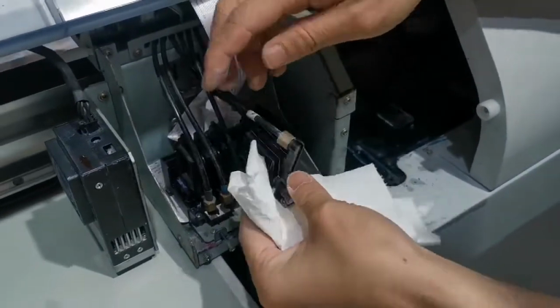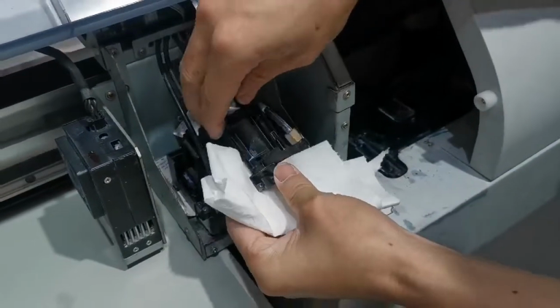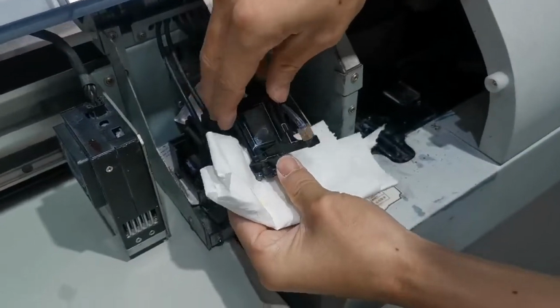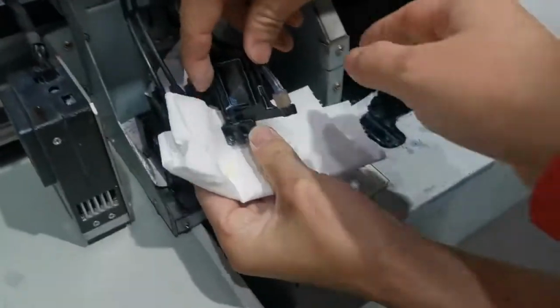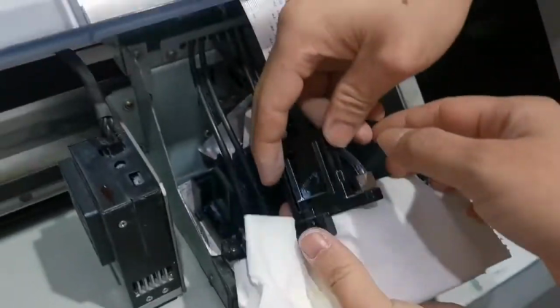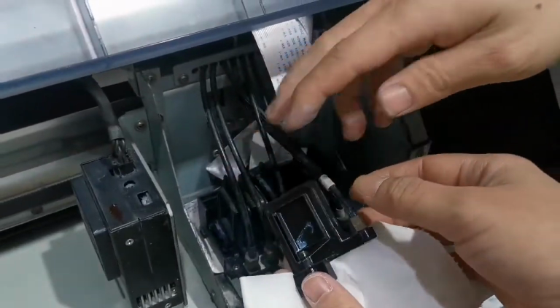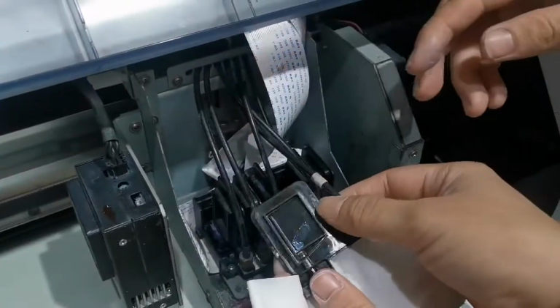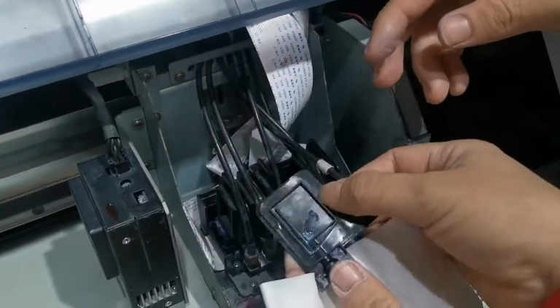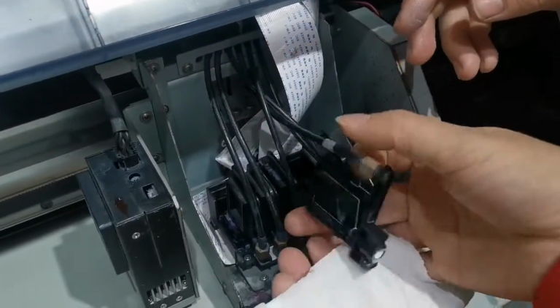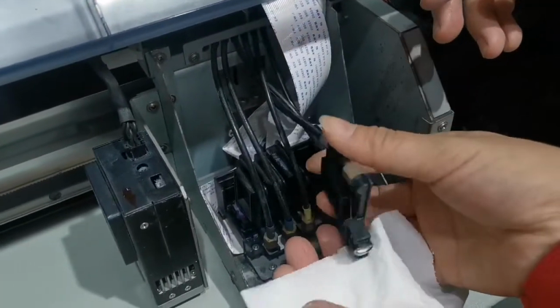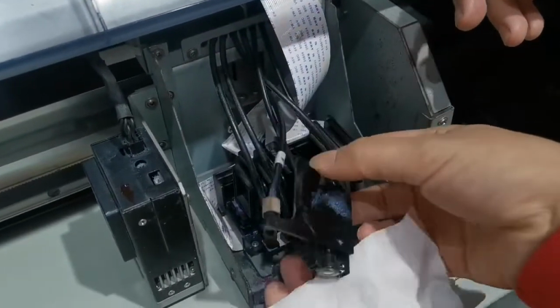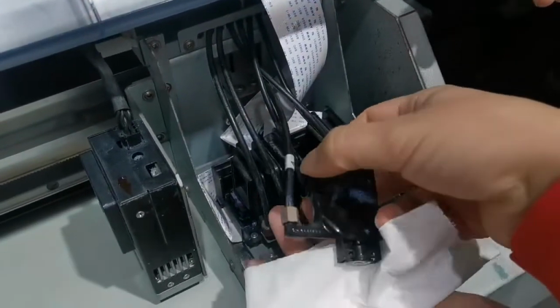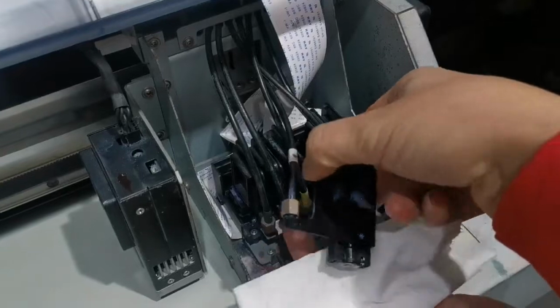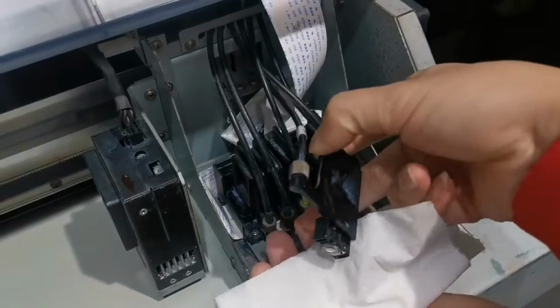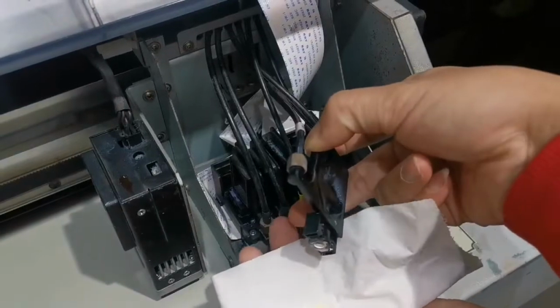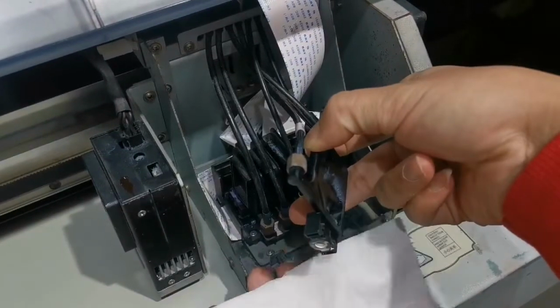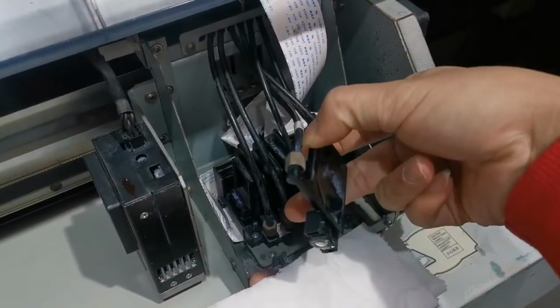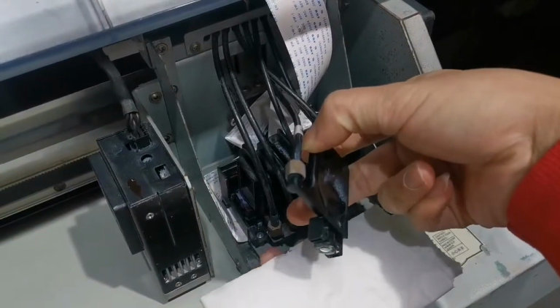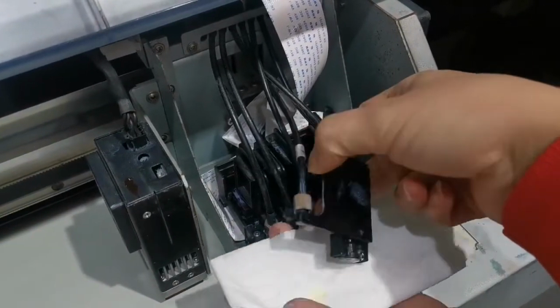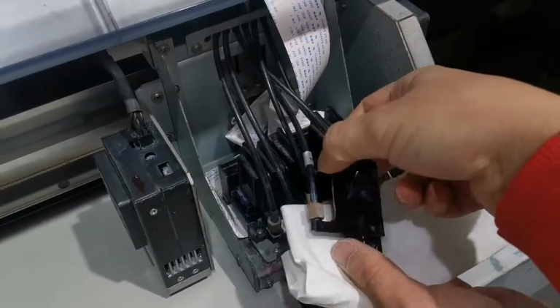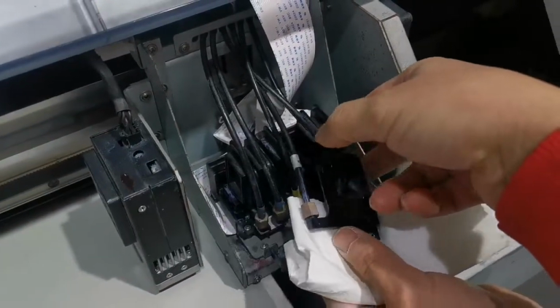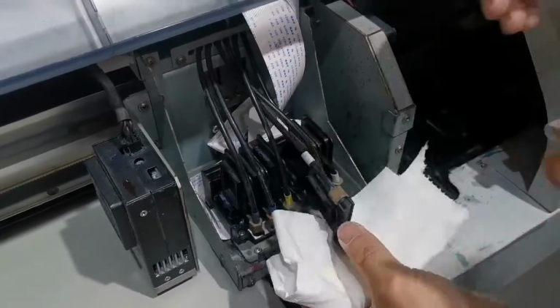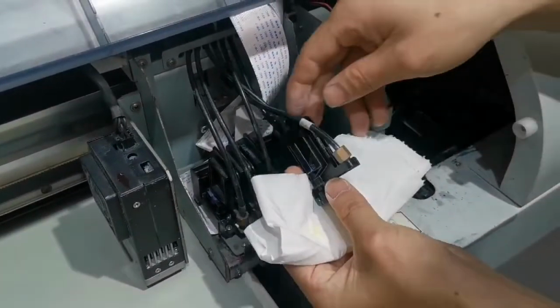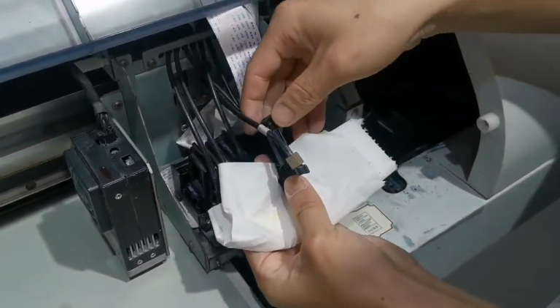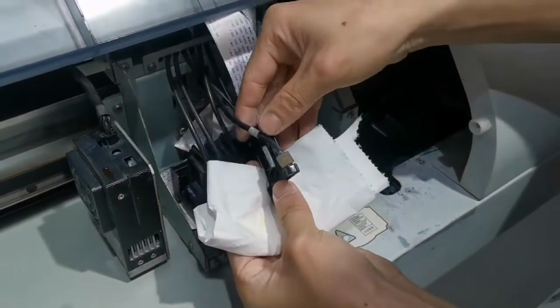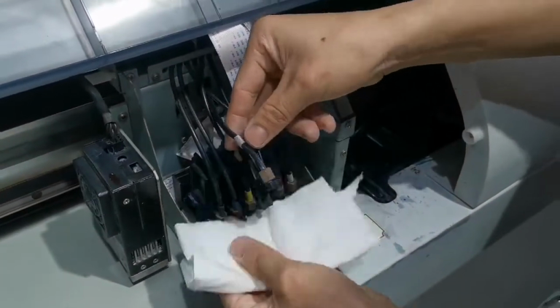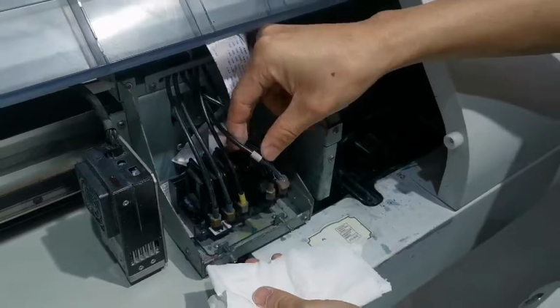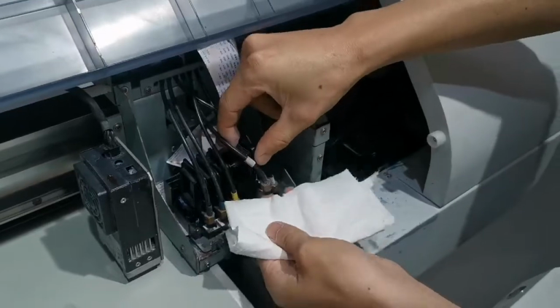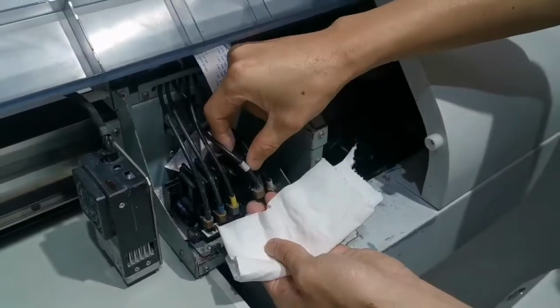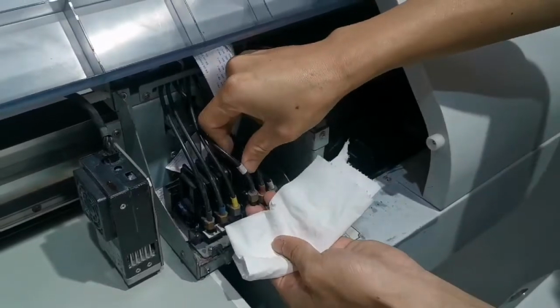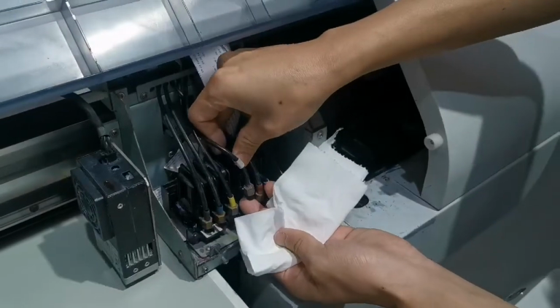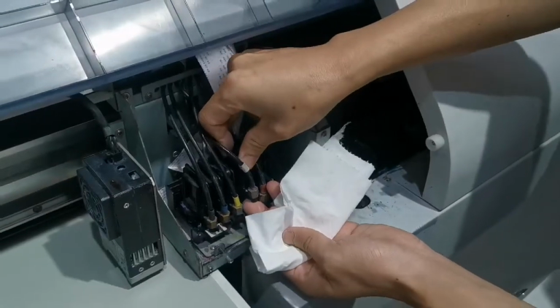When you take this part, you need to handle it this way. Connect it.